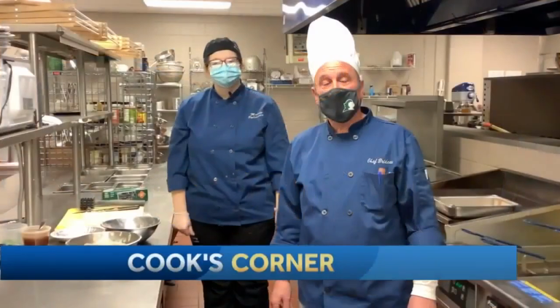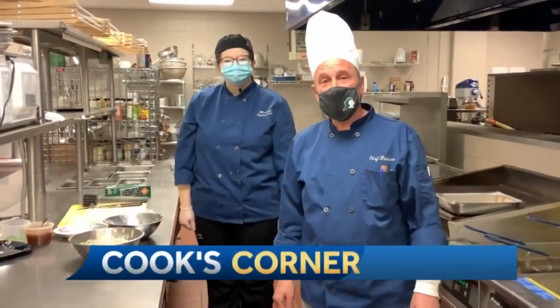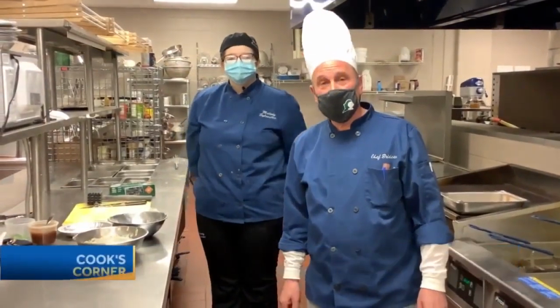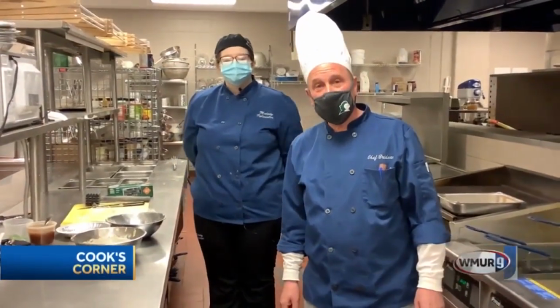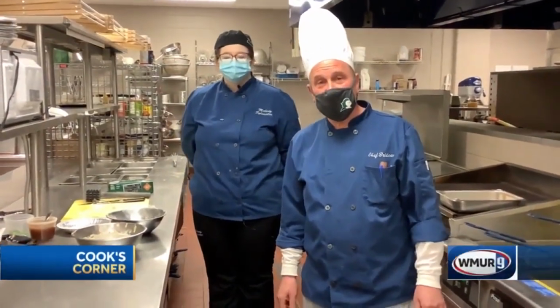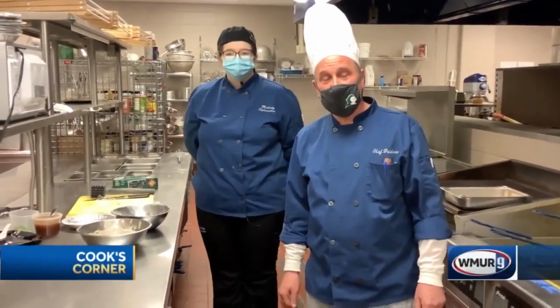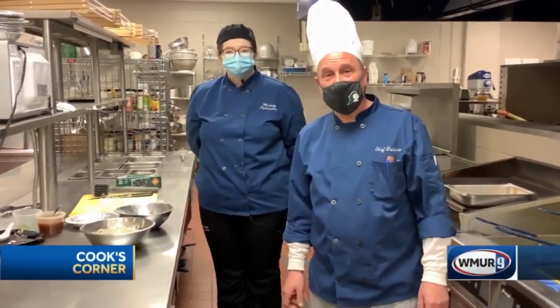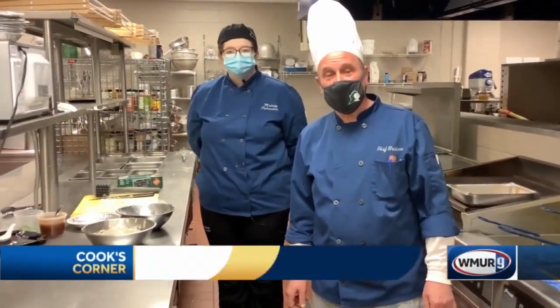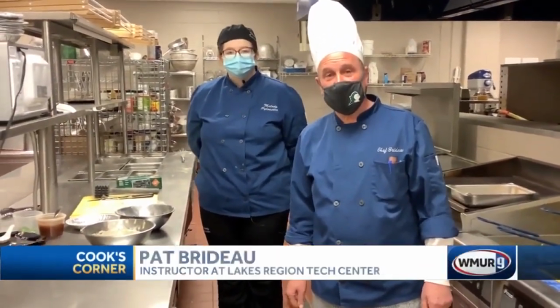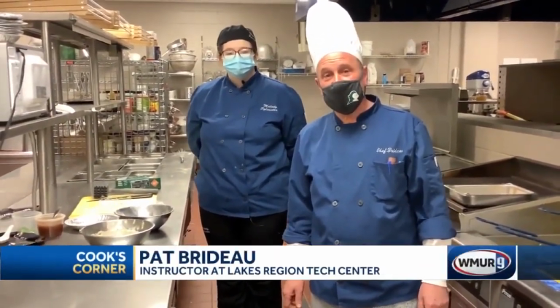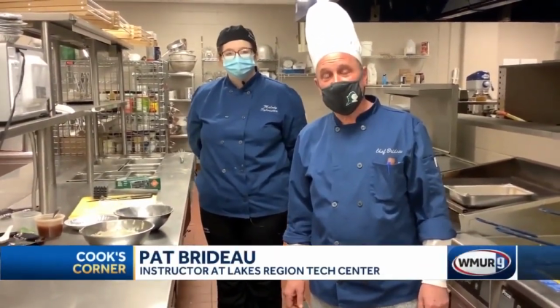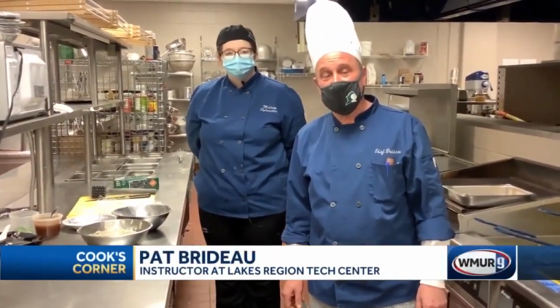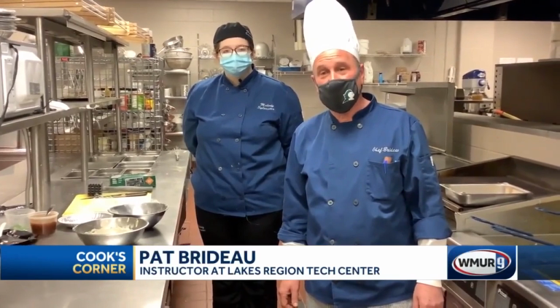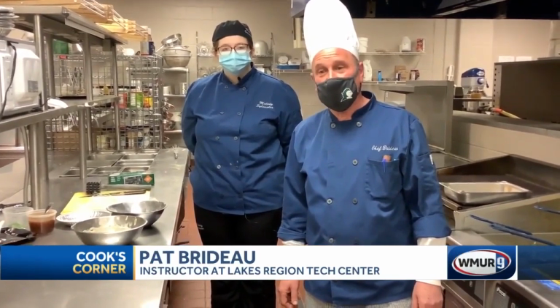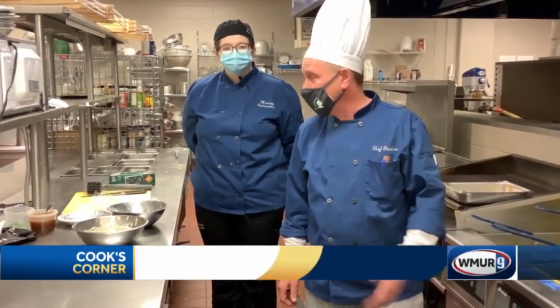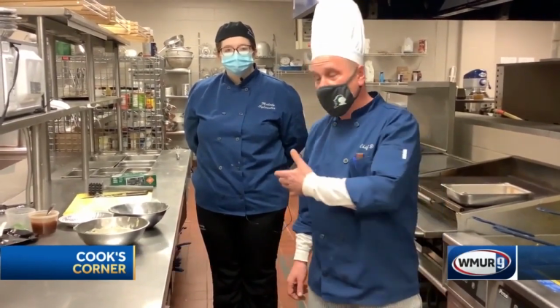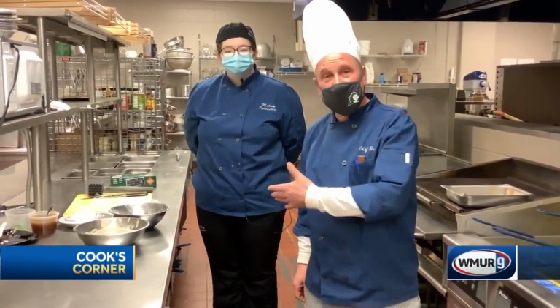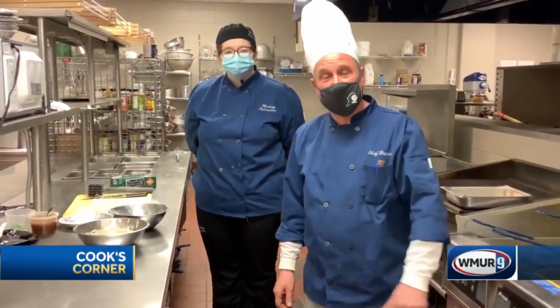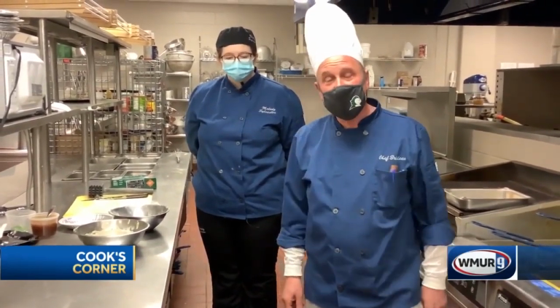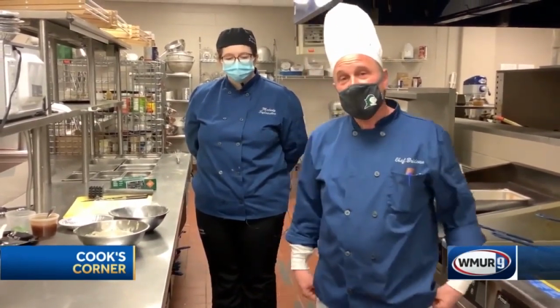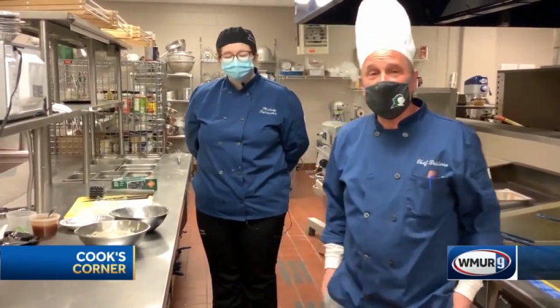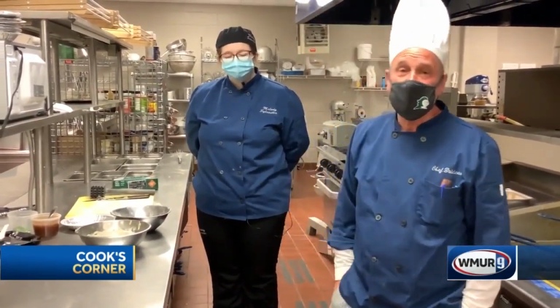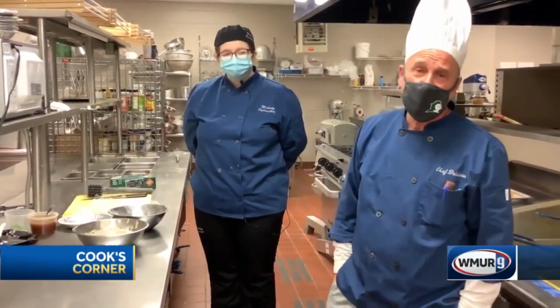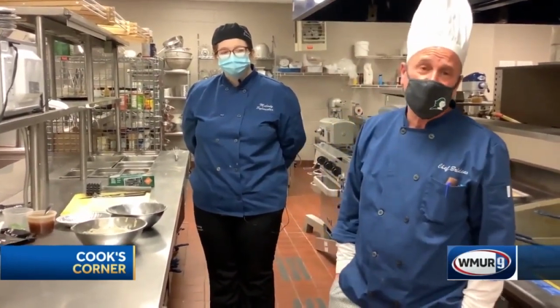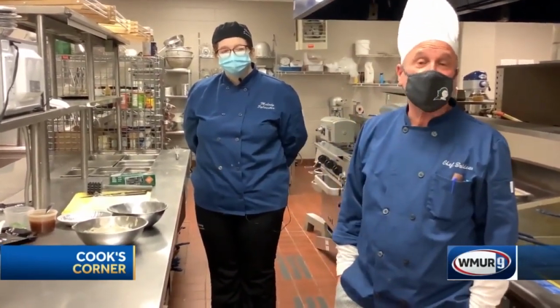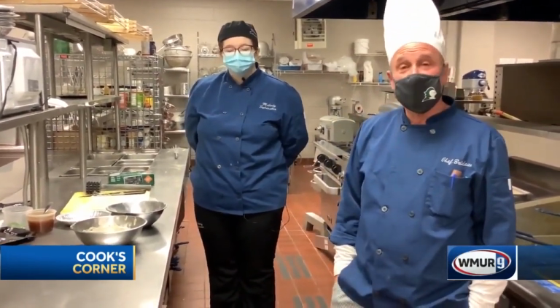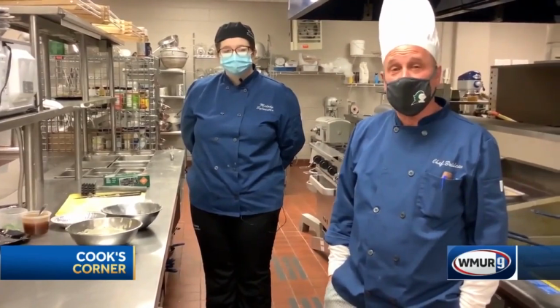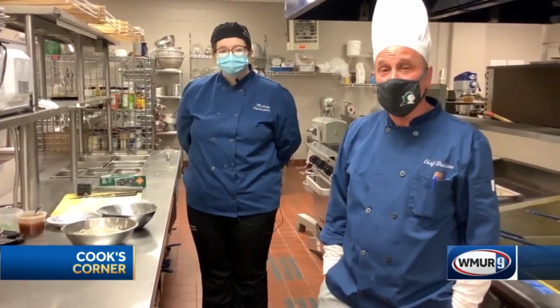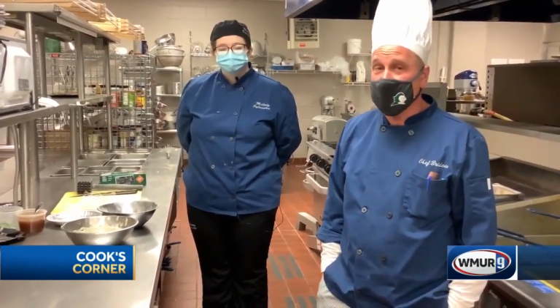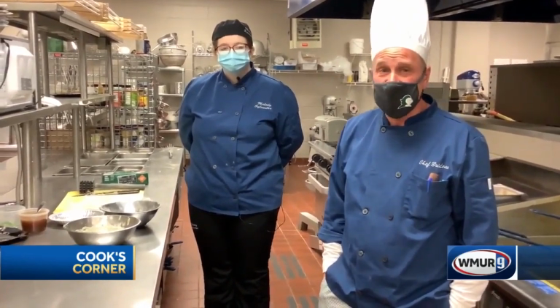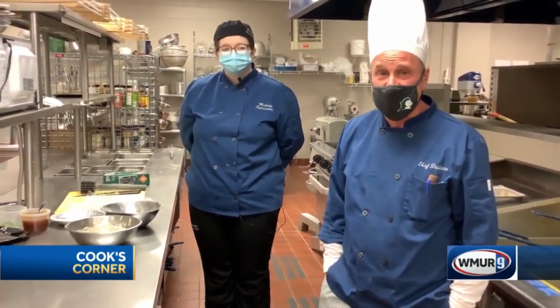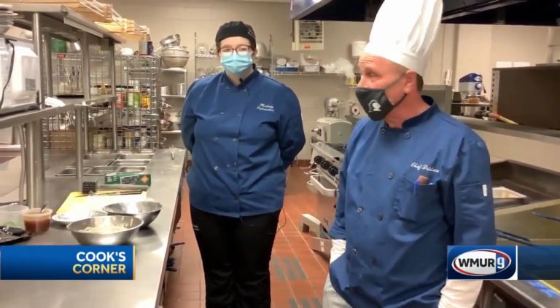Hi, I'm Pat Brito, Chef Instructor at Lakes Region Technology Center in Wolf Poro, and I'm here with Melody once again, and she's going to show you how to make chicken tempura with a very special sauce.